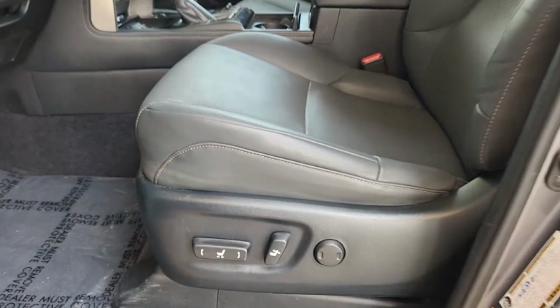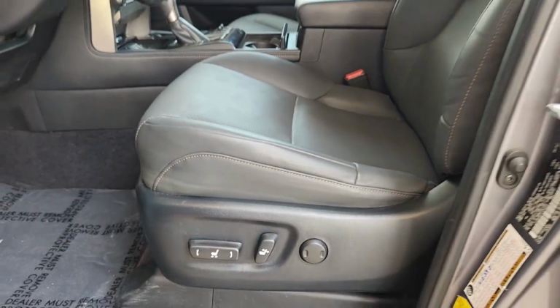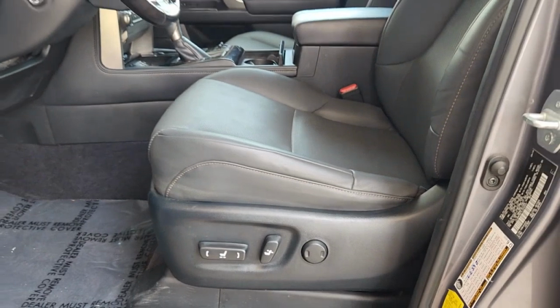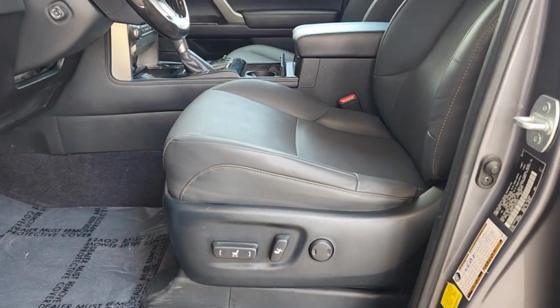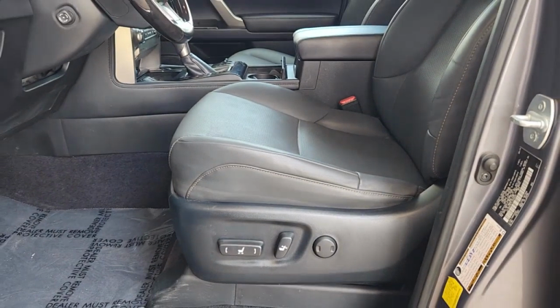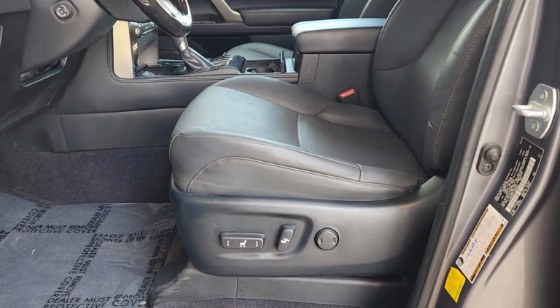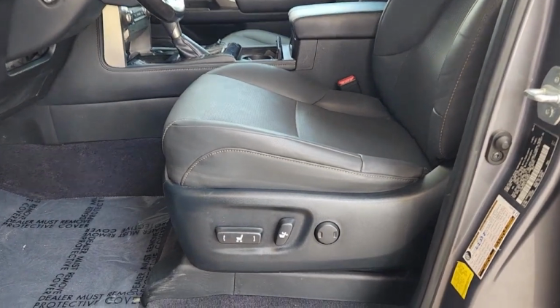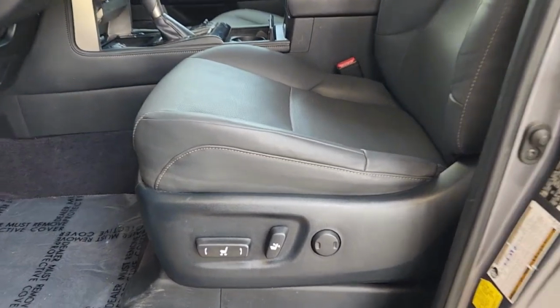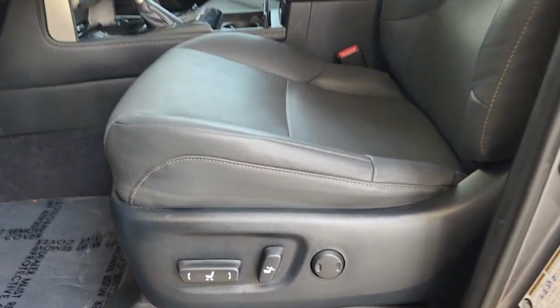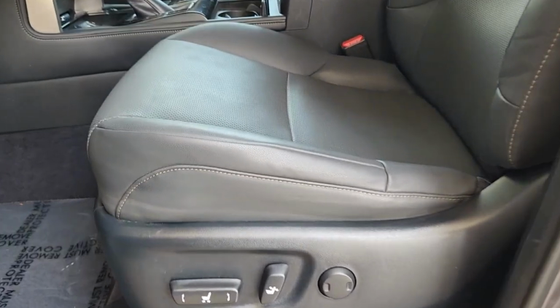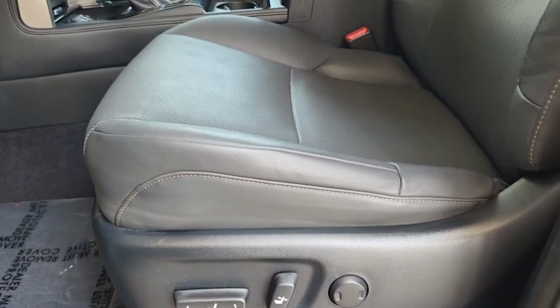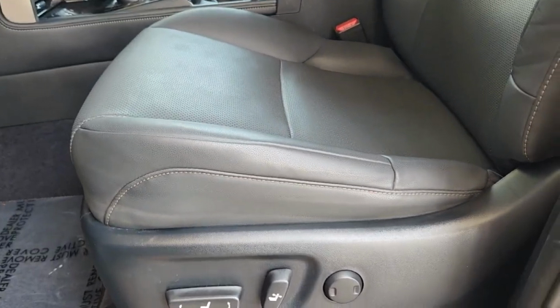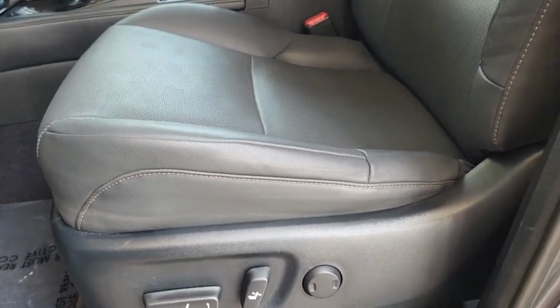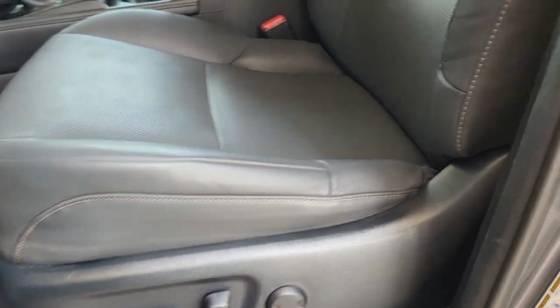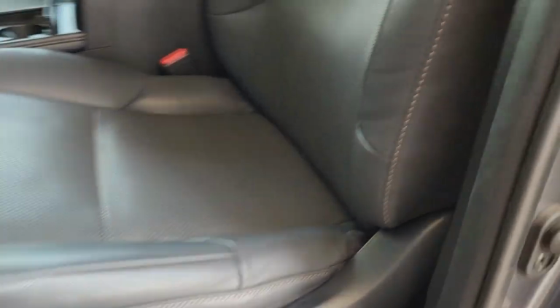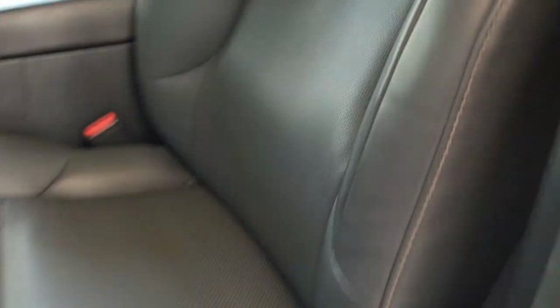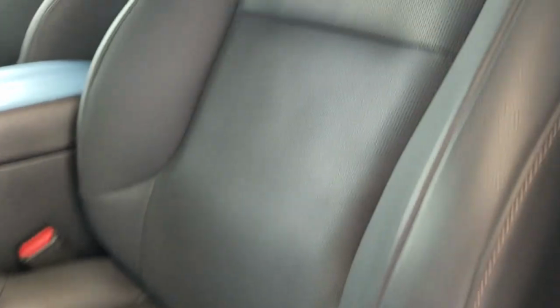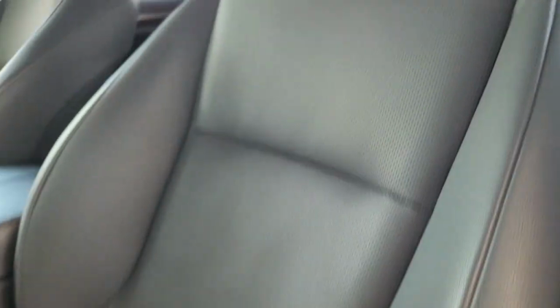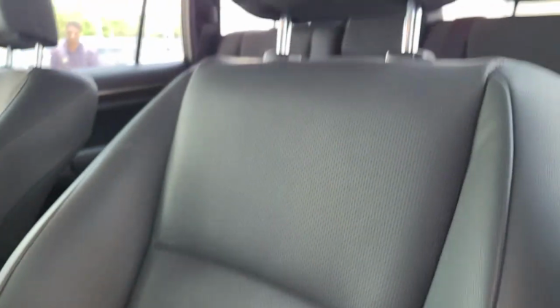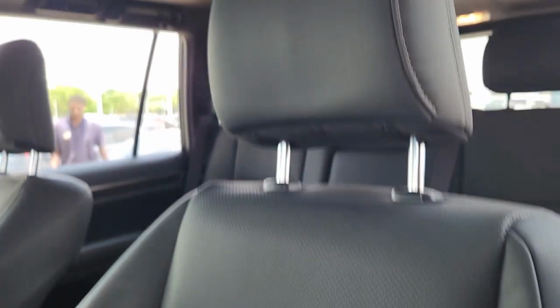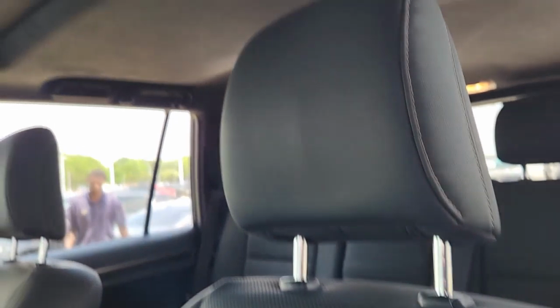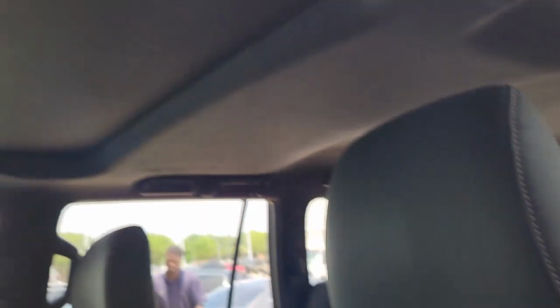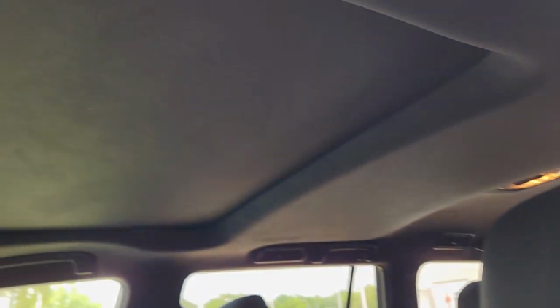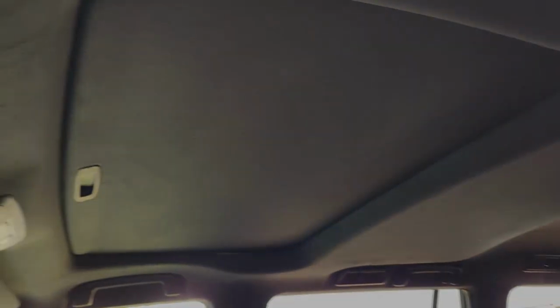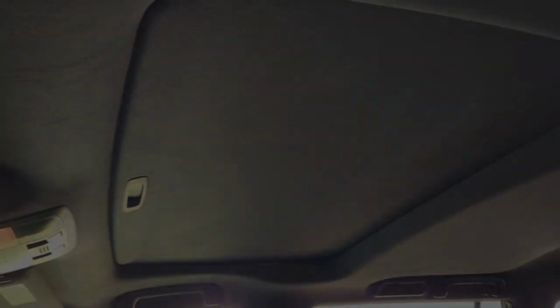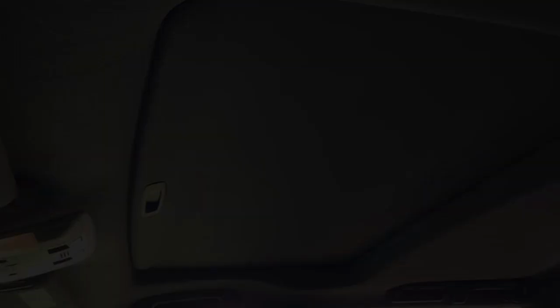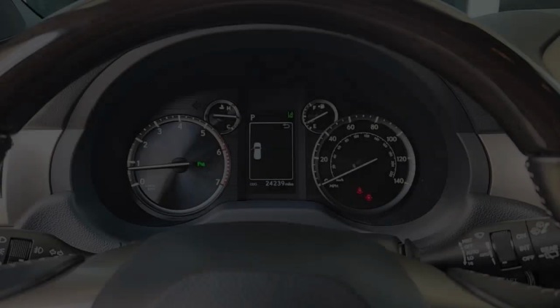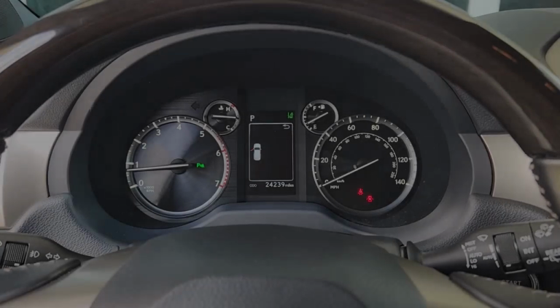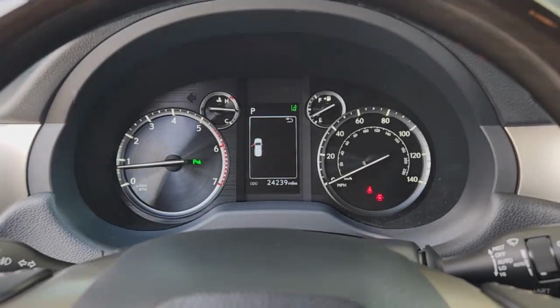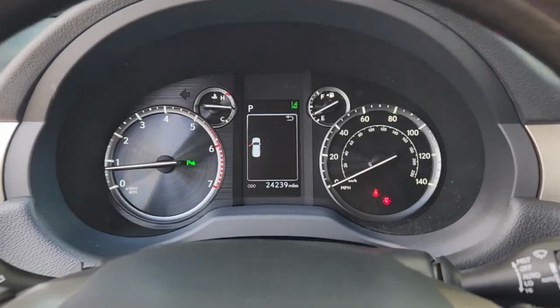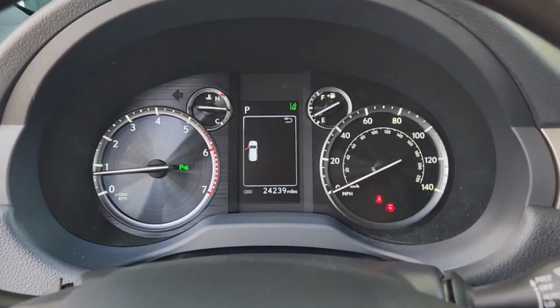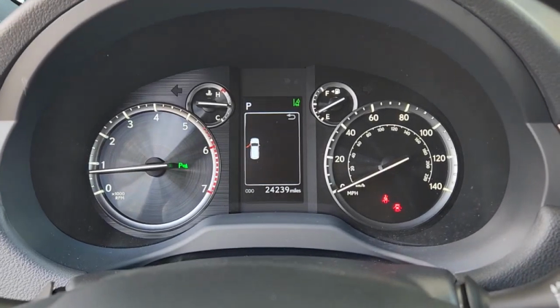Power passenger seat, dual zone AC, third row seat, power driver seat, electronic stability control, steering wheel audio controls.